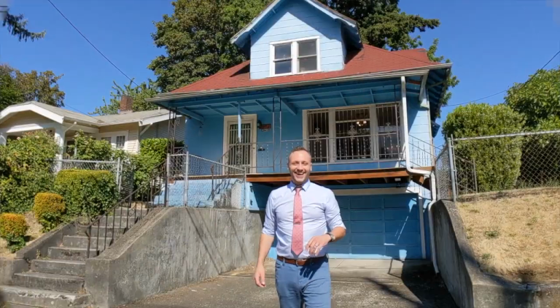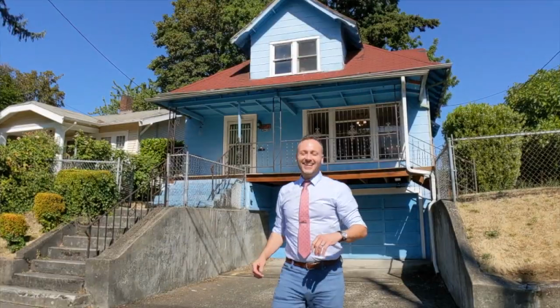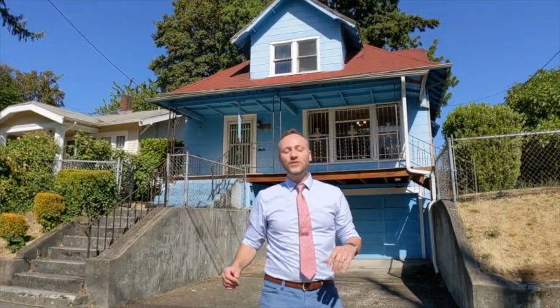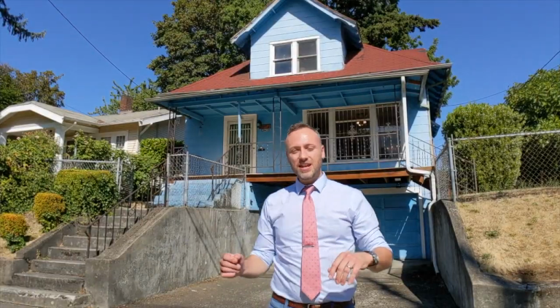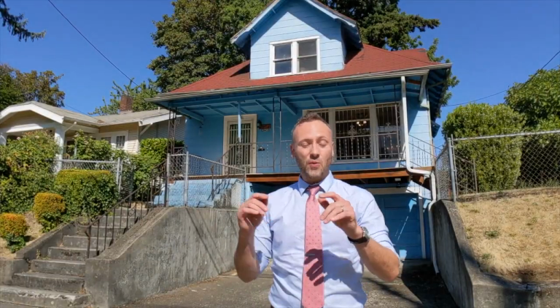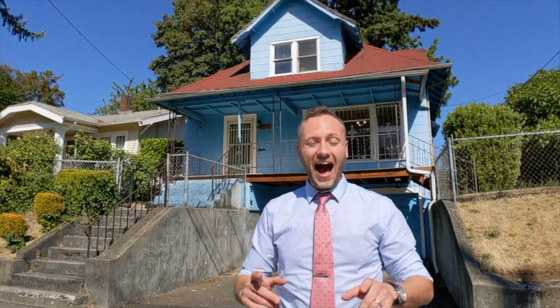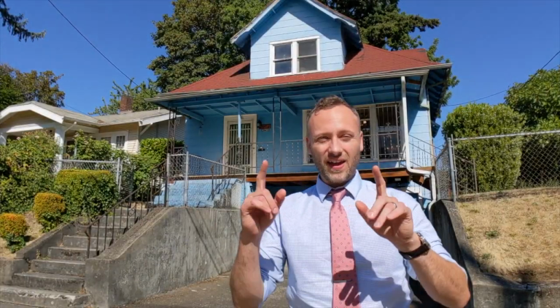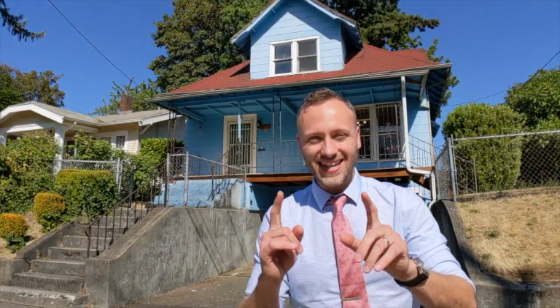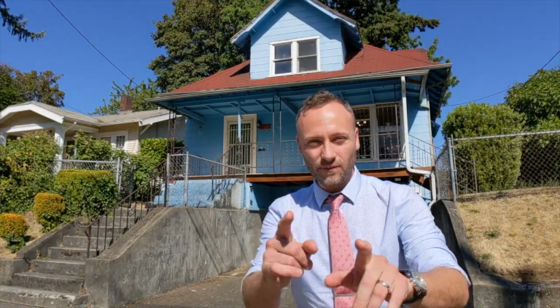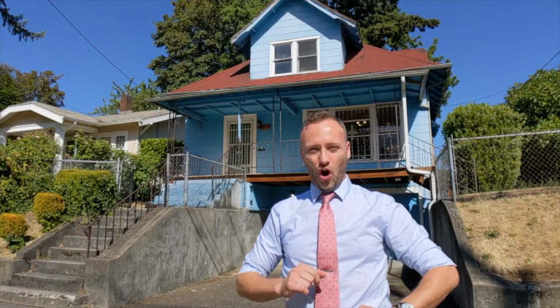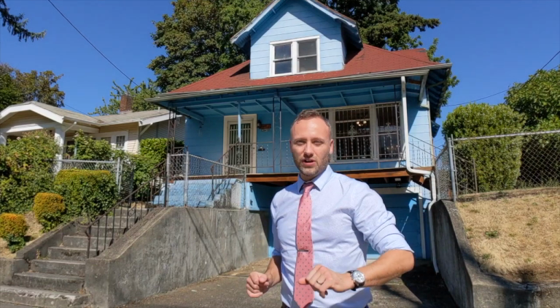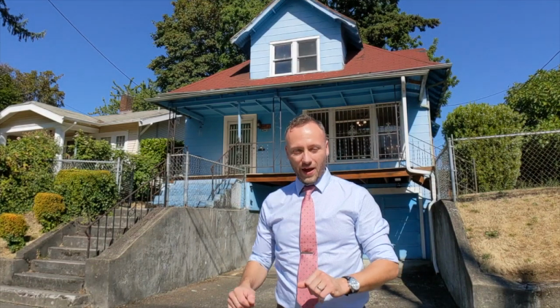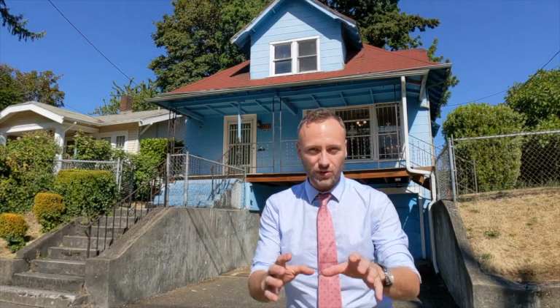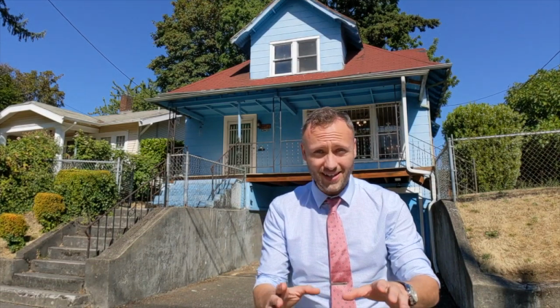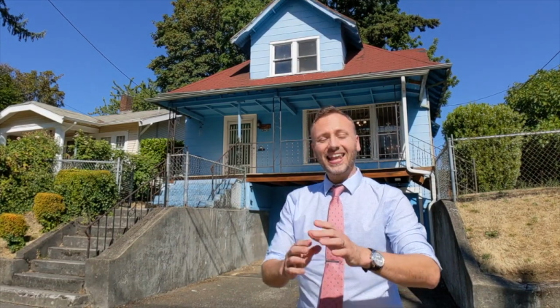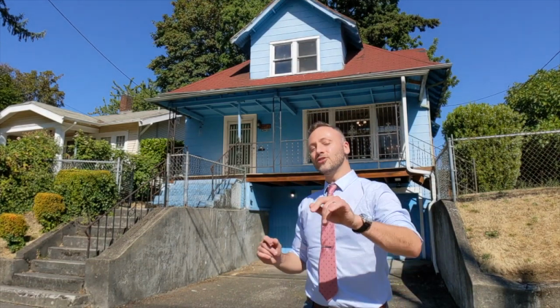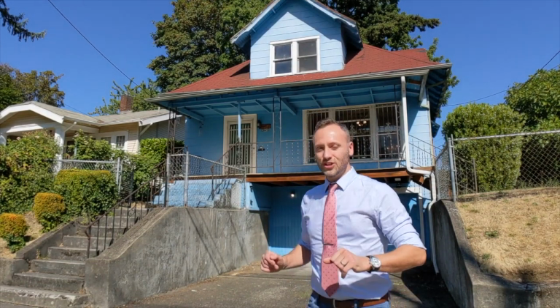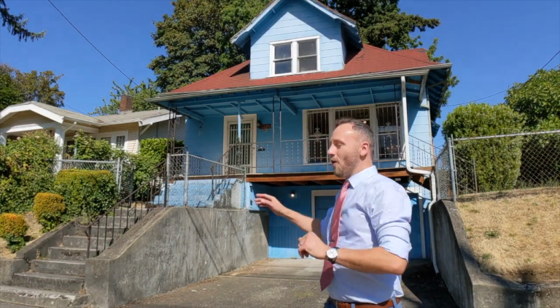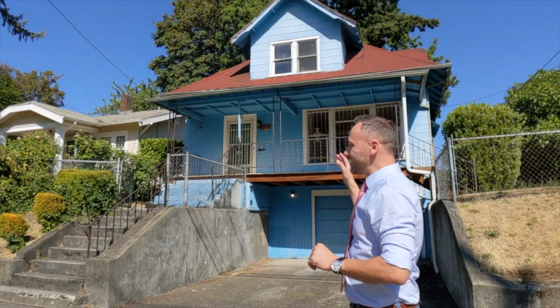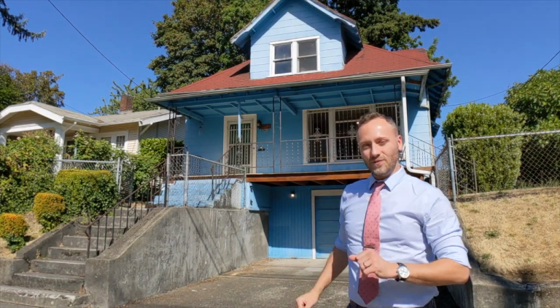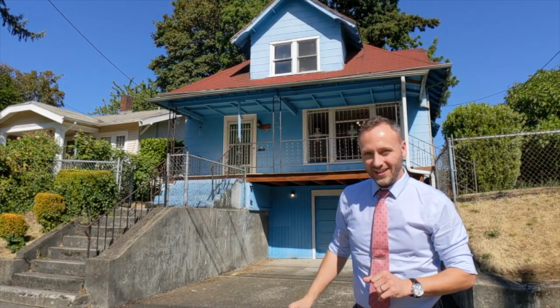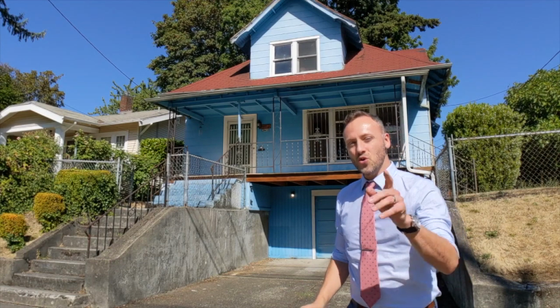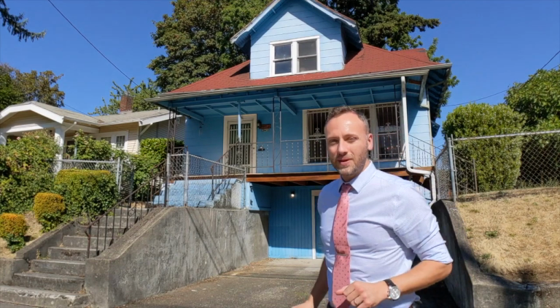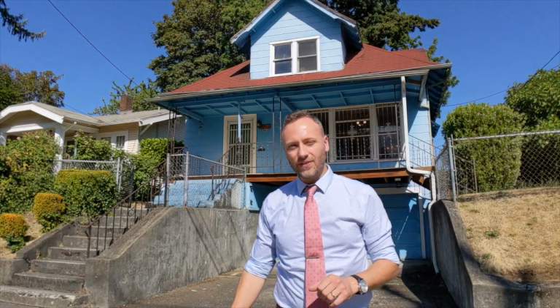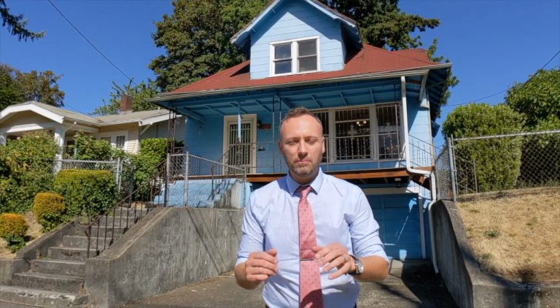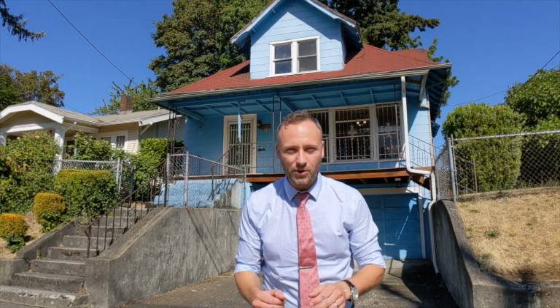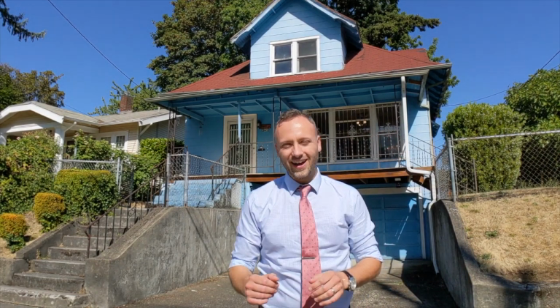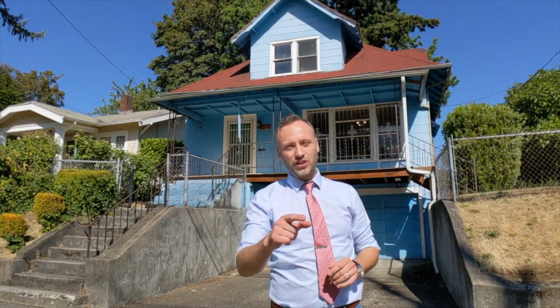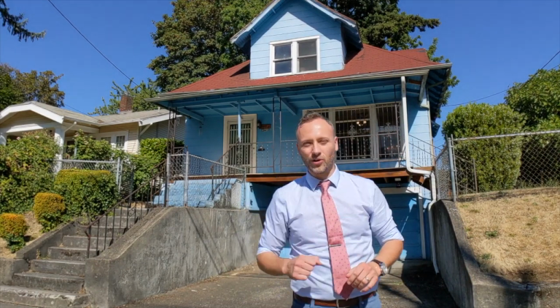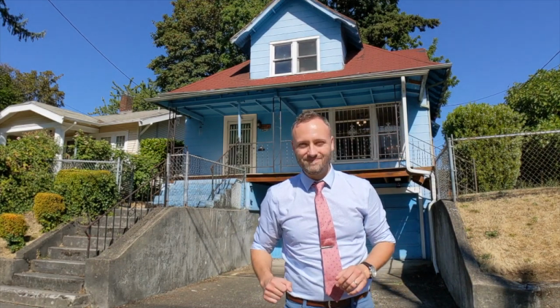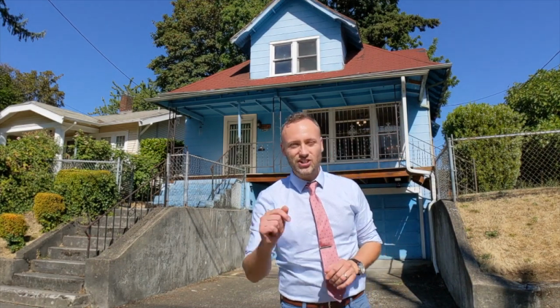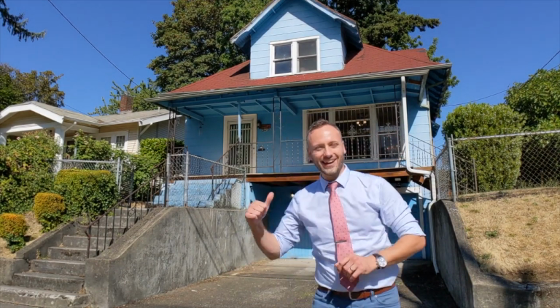Hey guys, thanks for tuning in — I have a fantastic fixer opportunity for you at a great price. Let me introduce you to 4750 North Kirby Ave in the Humble neighborhood of Northeast Portland, Oregon. Let's go check it out.